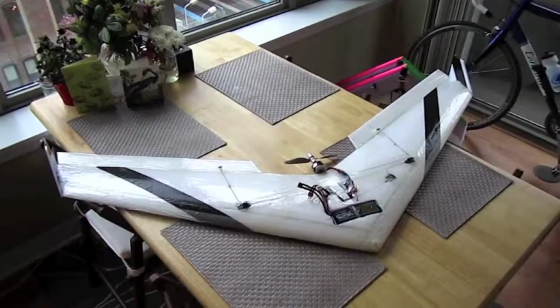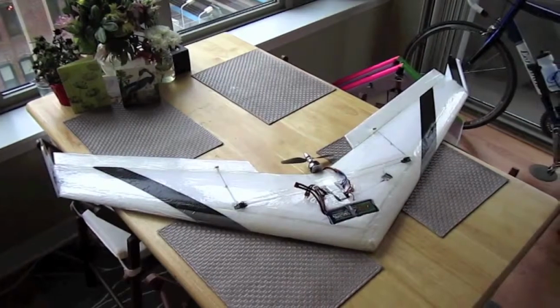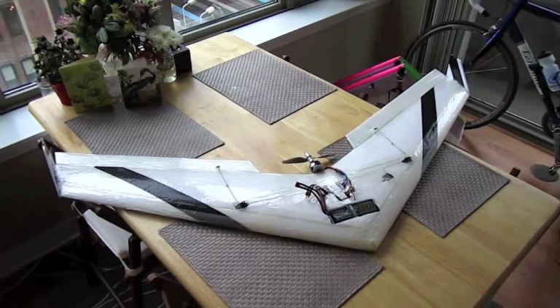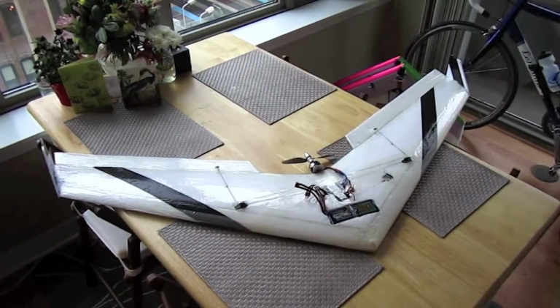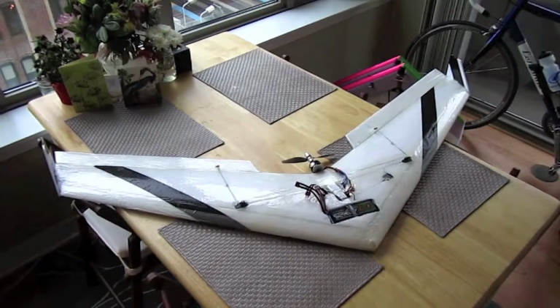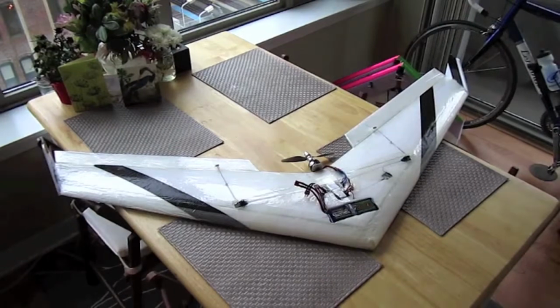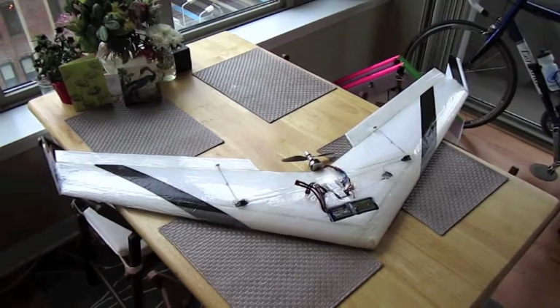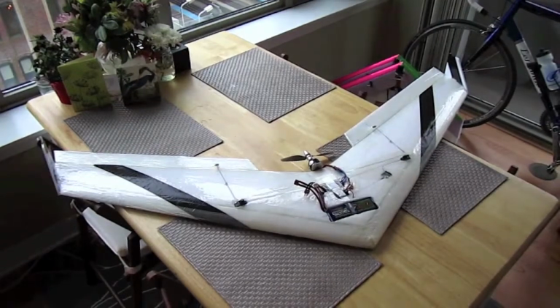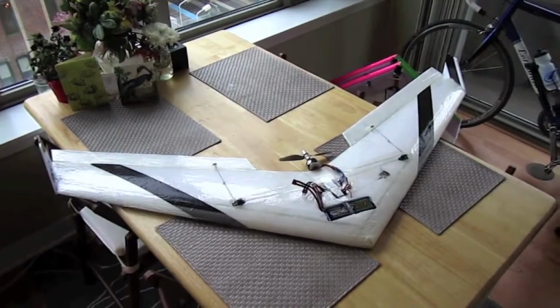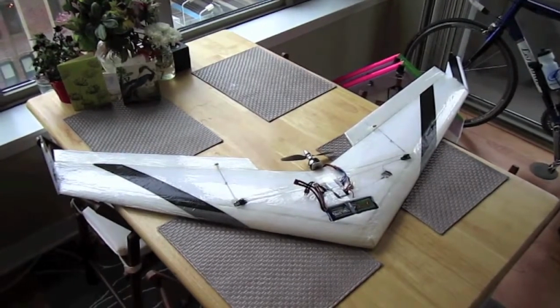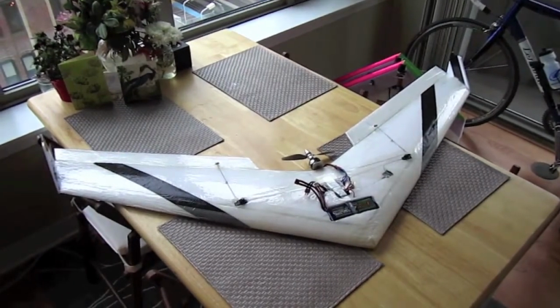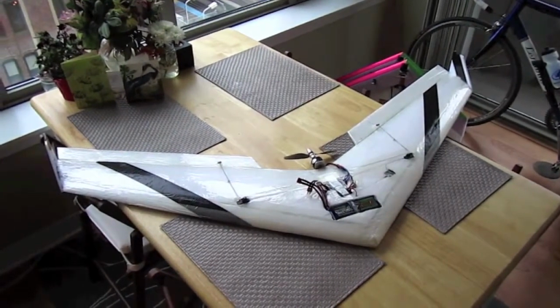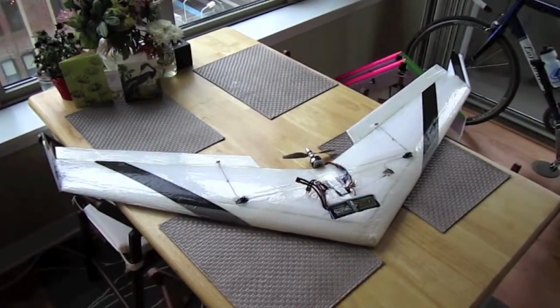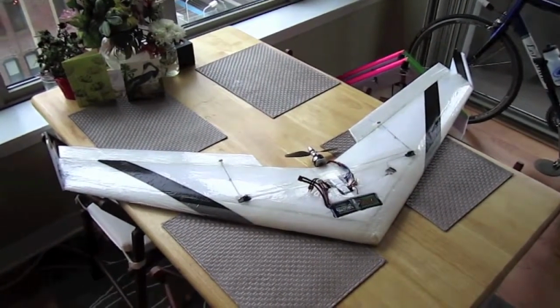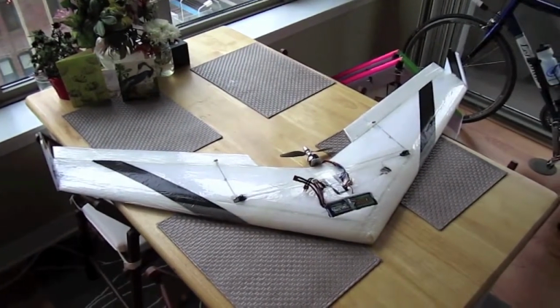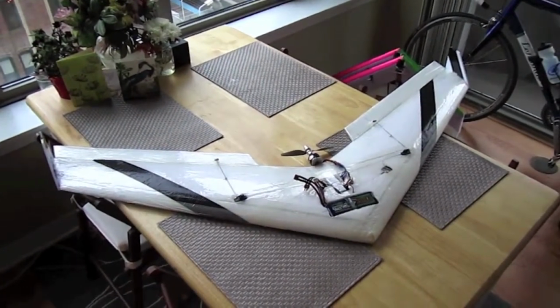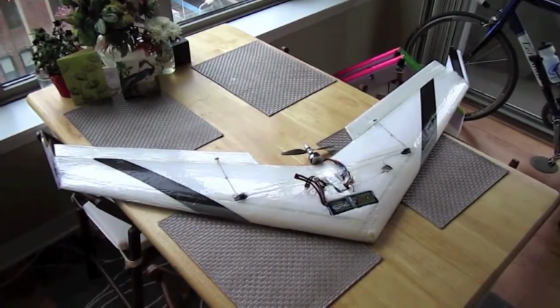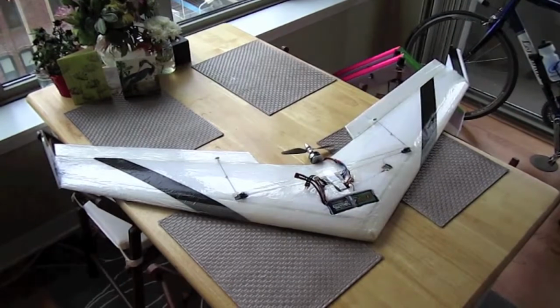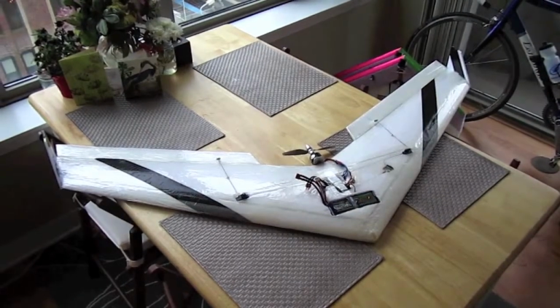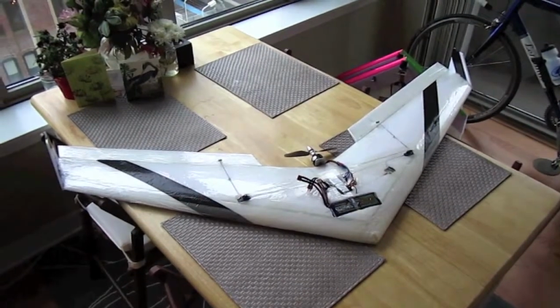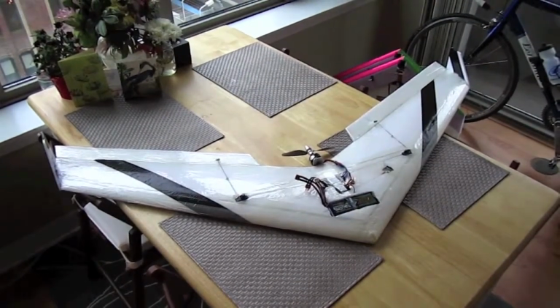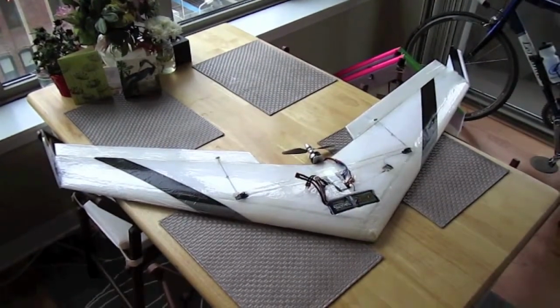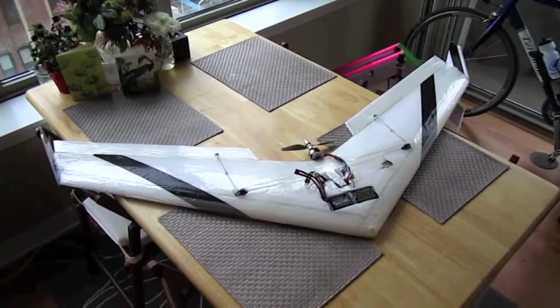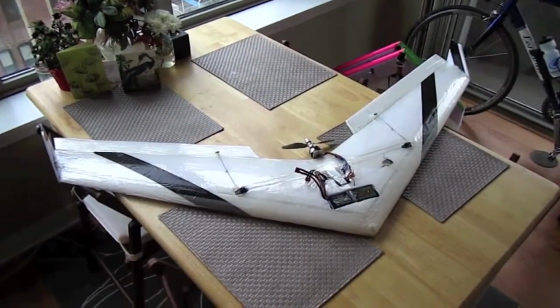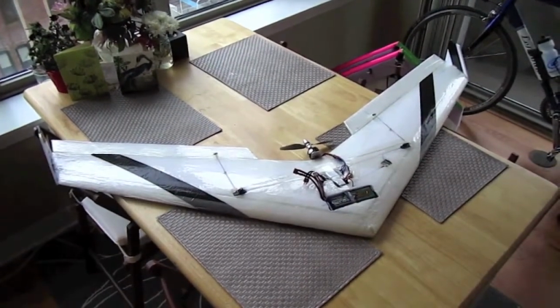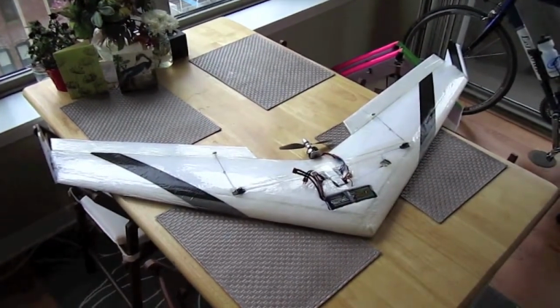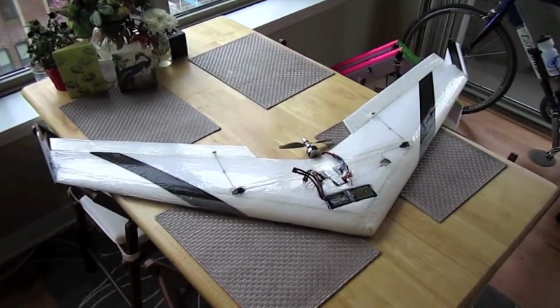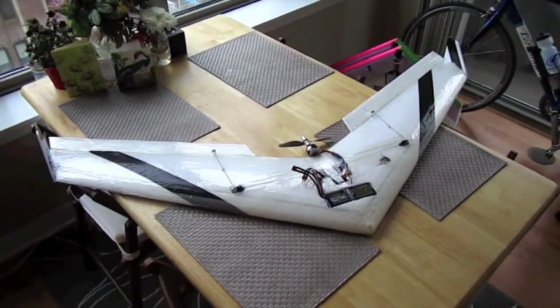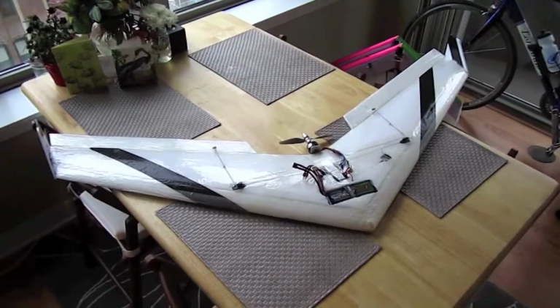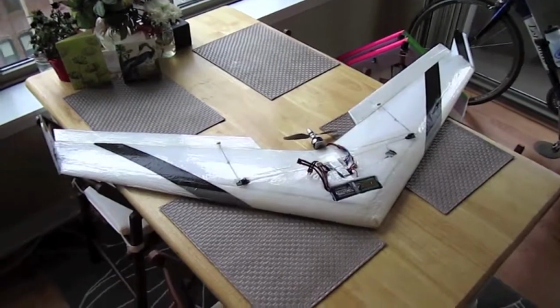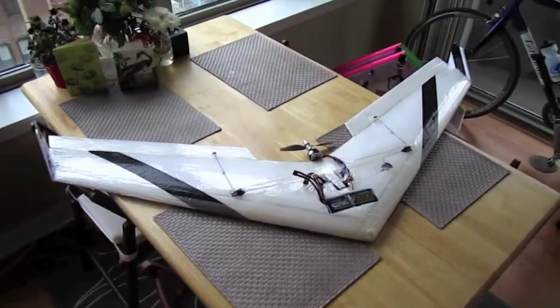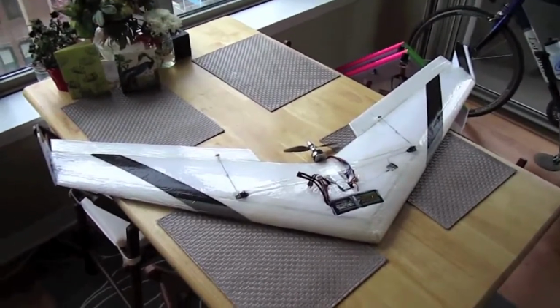Alright guys, here's a new flying wing that I built and I've been flying recently and been having a lot of fun with. This is one of the few airplanes that I've ever purchased as a kit and assembled. It's called the Grim Reaper by Crash Test Hobby, and this plane is awesome.